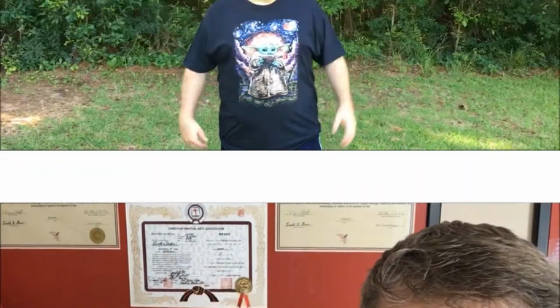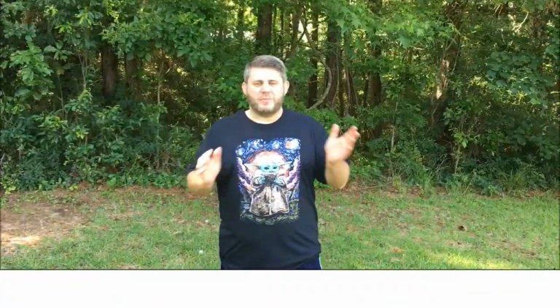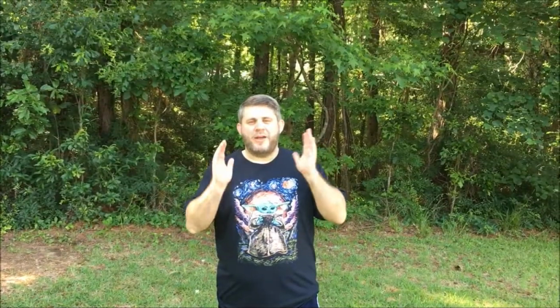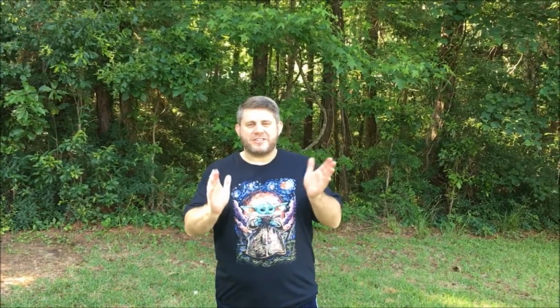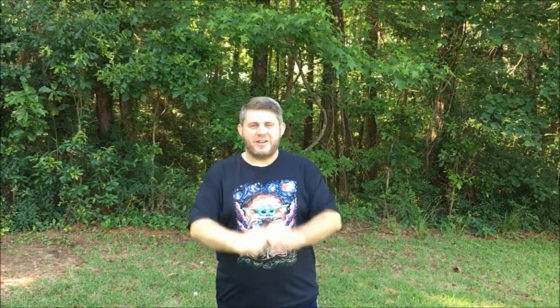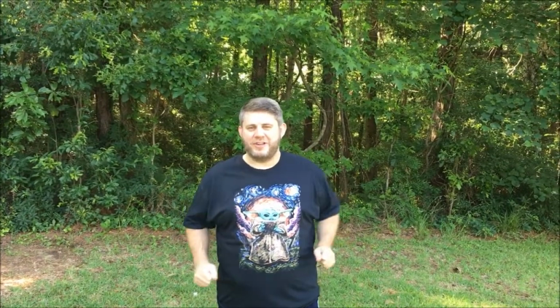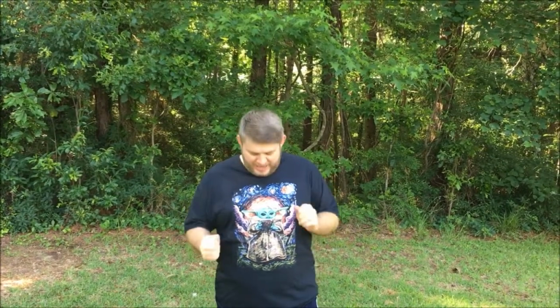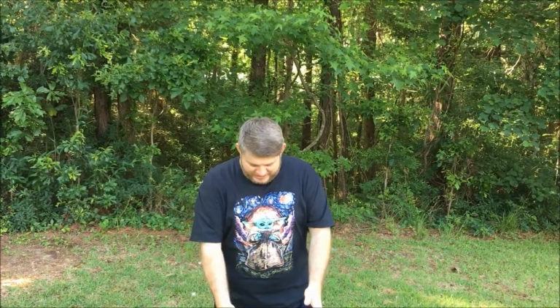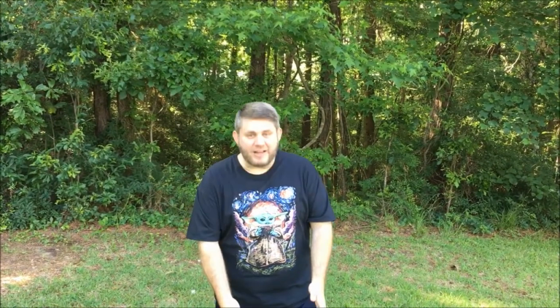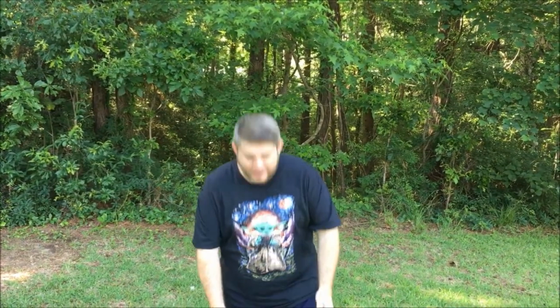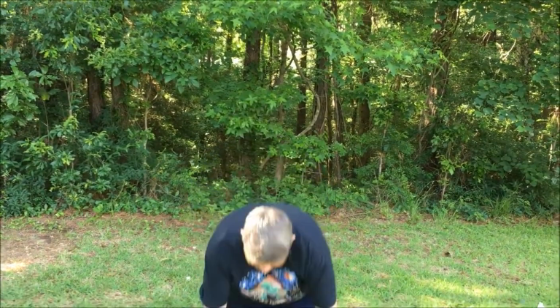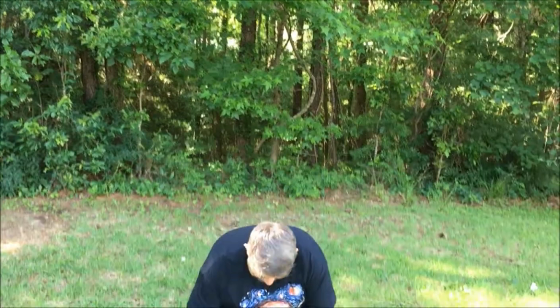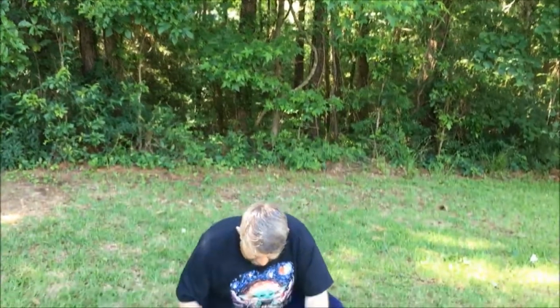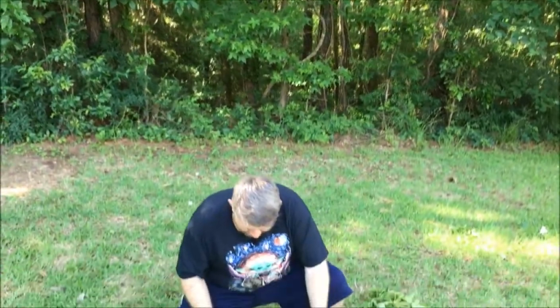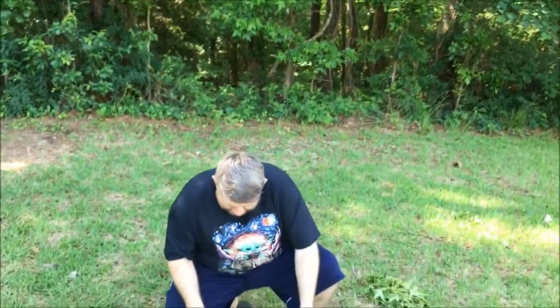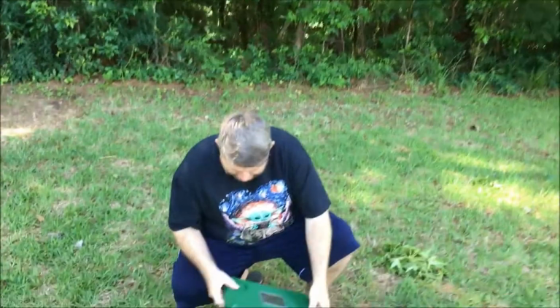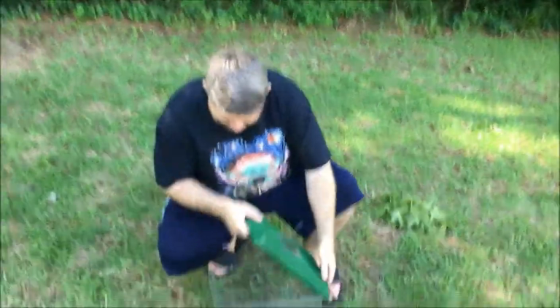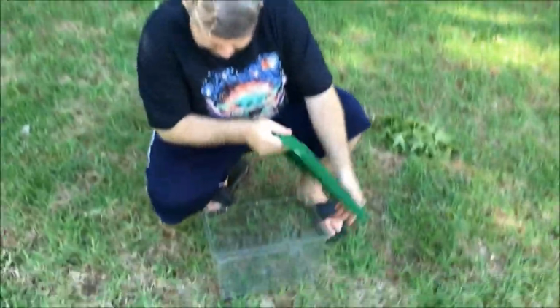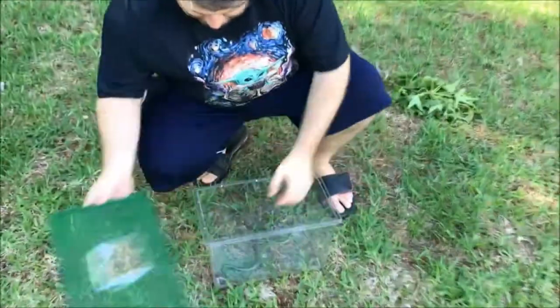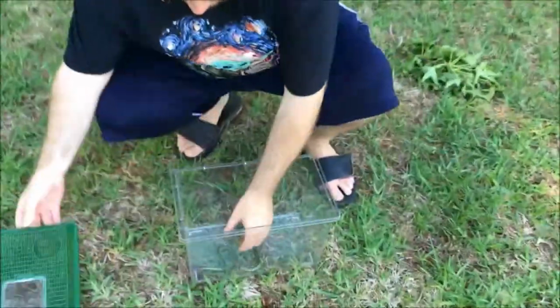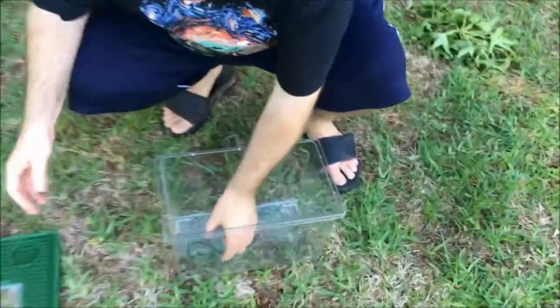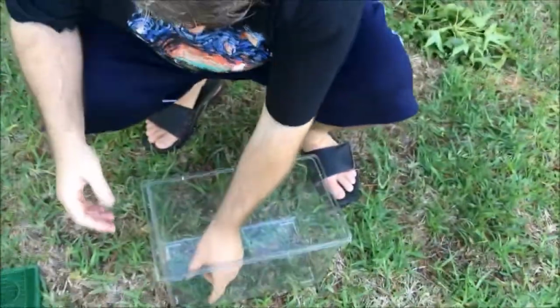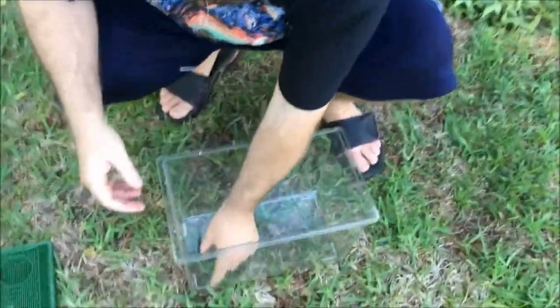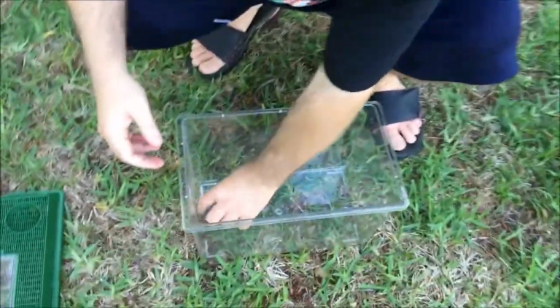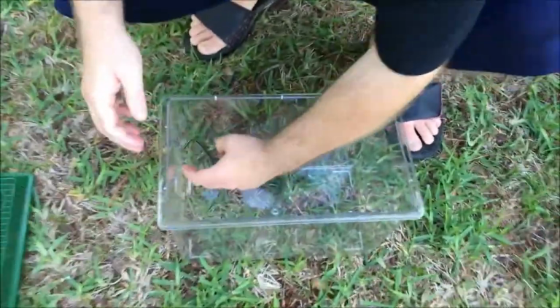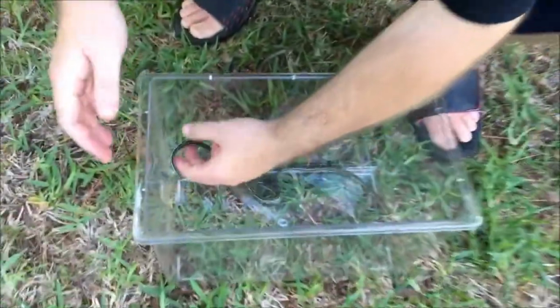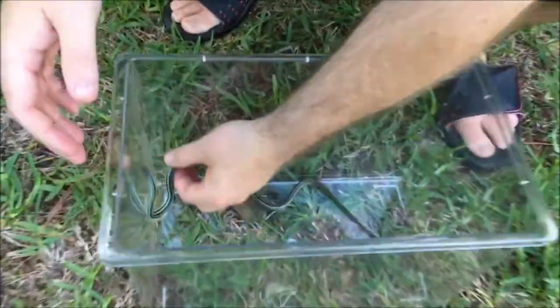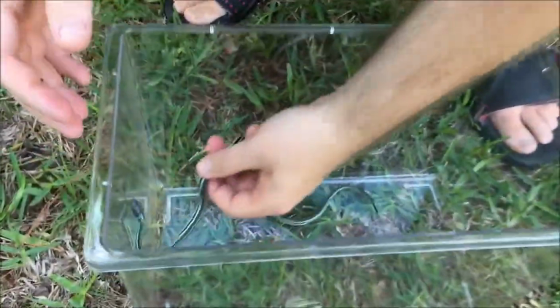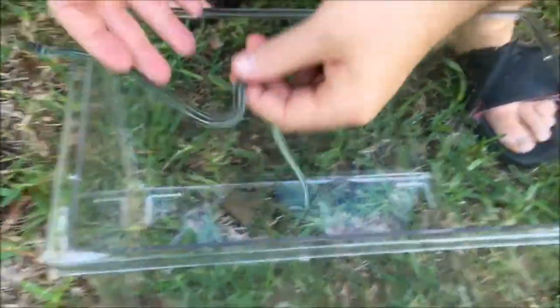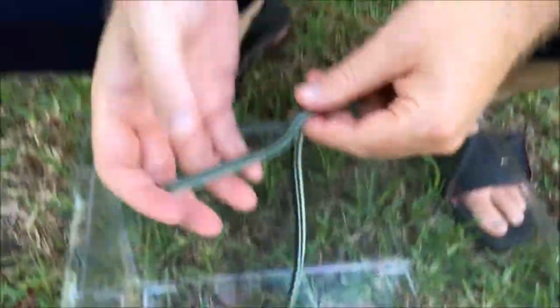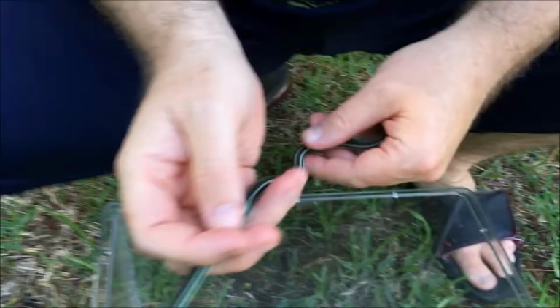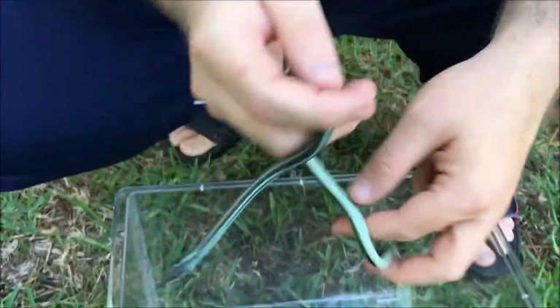What's up YouTube? We have another snake video for you today. Check it out down here in this little container — I have a new snake for the channel, and you can tell he's a lively little snake.